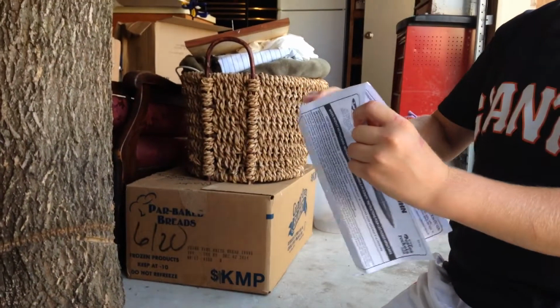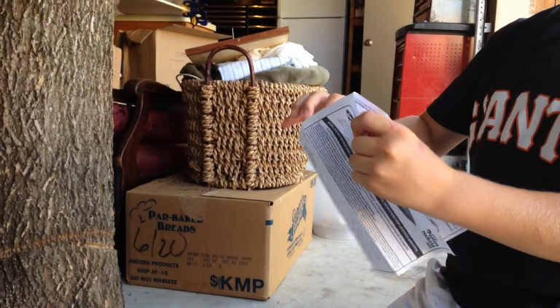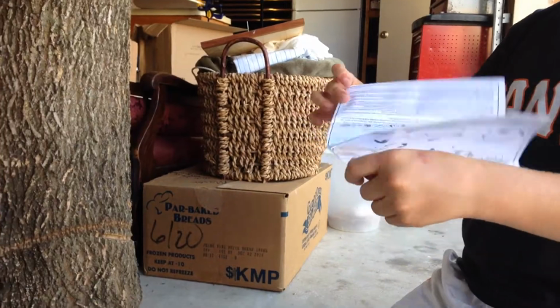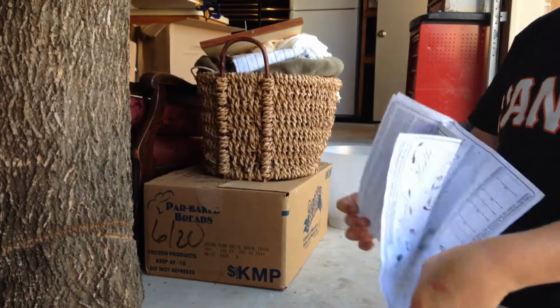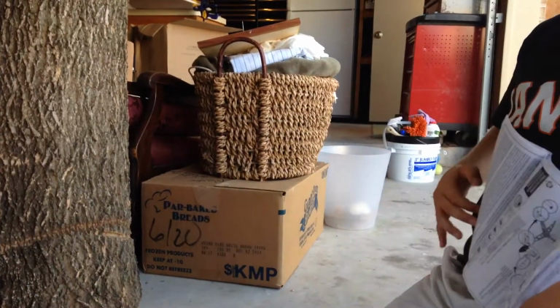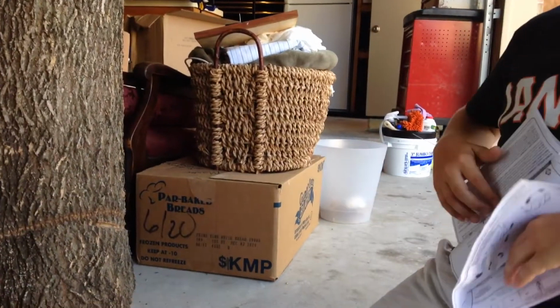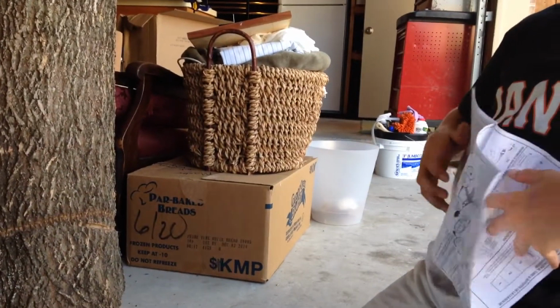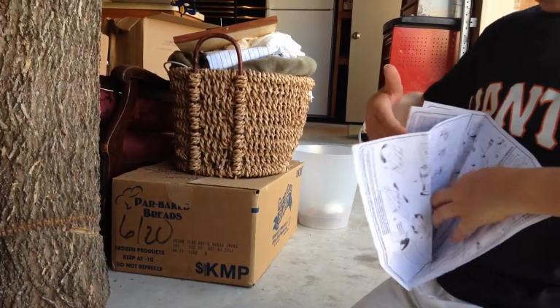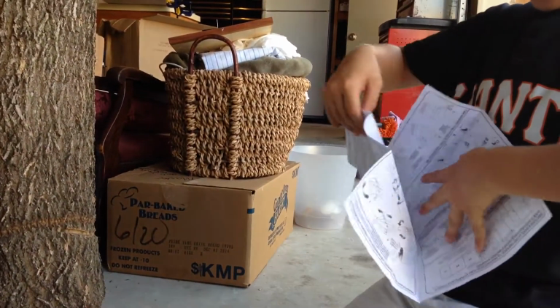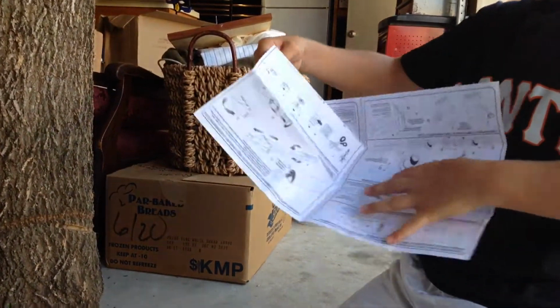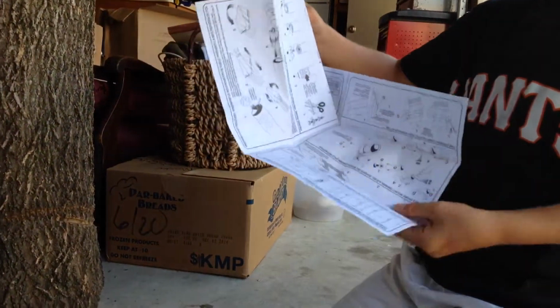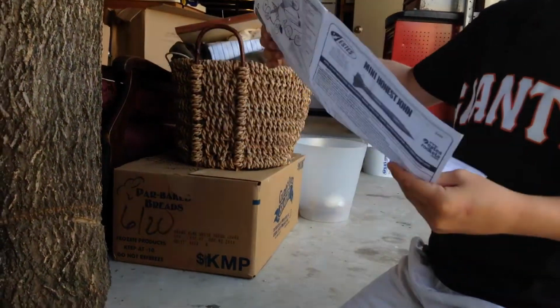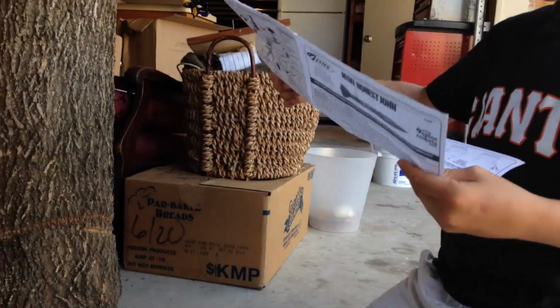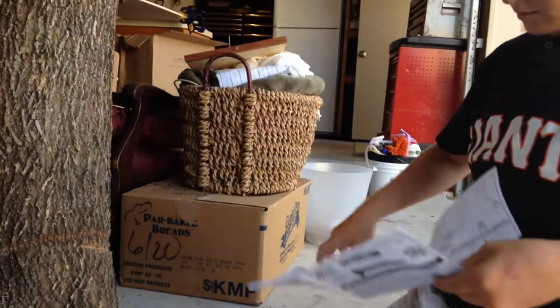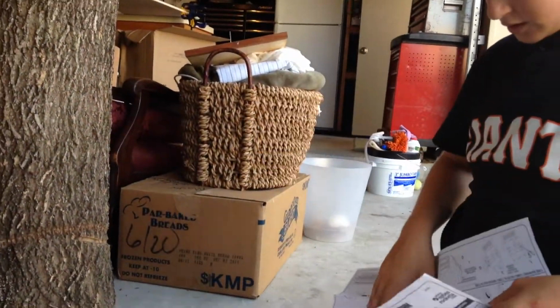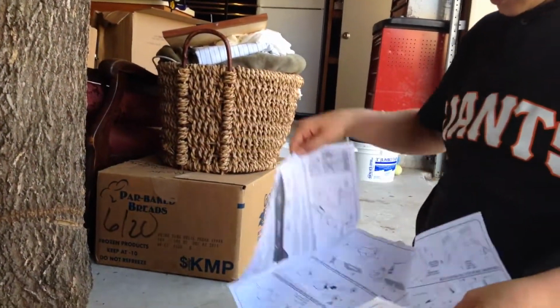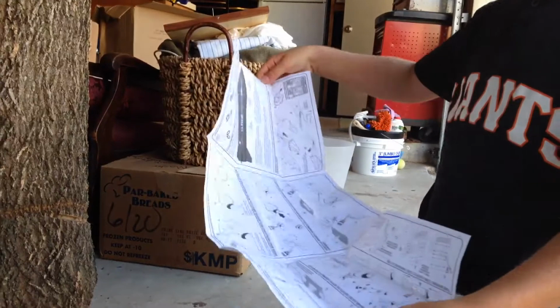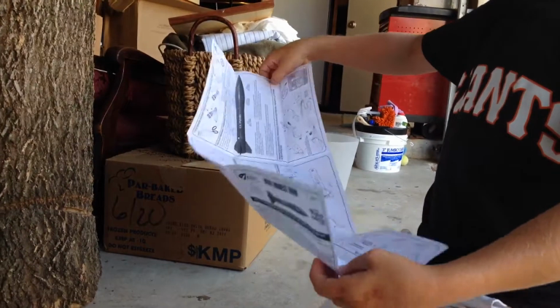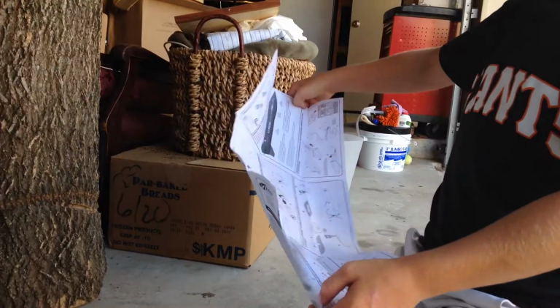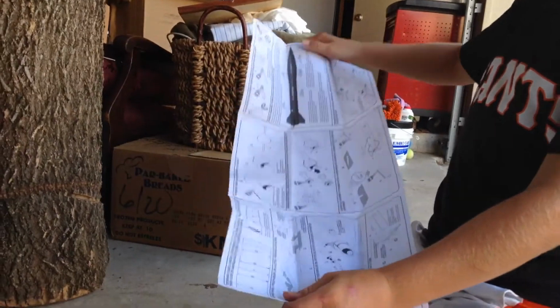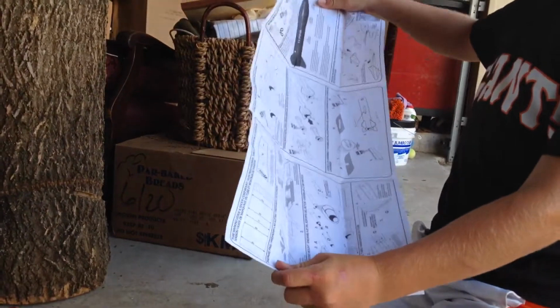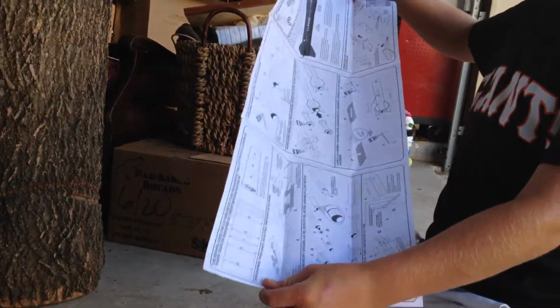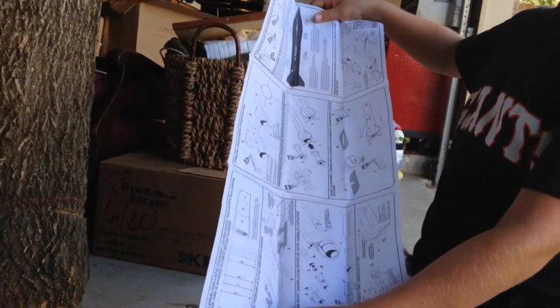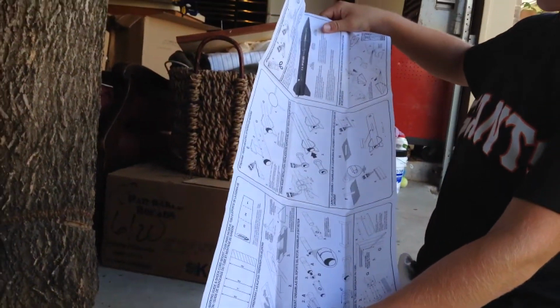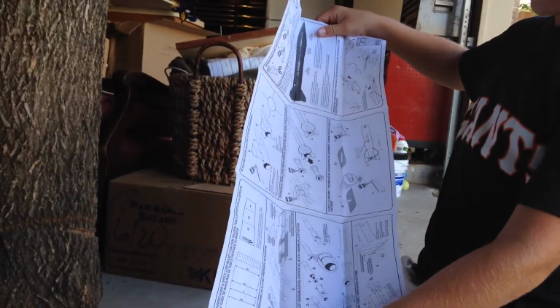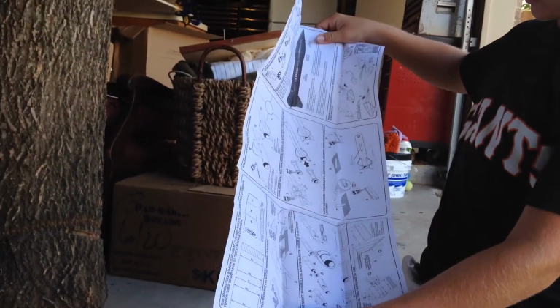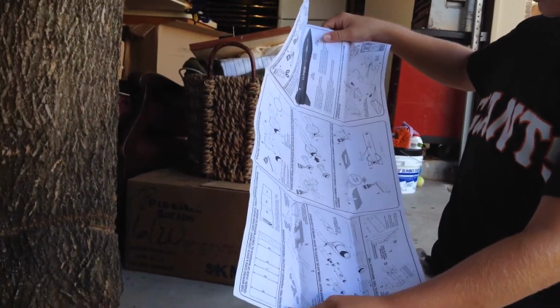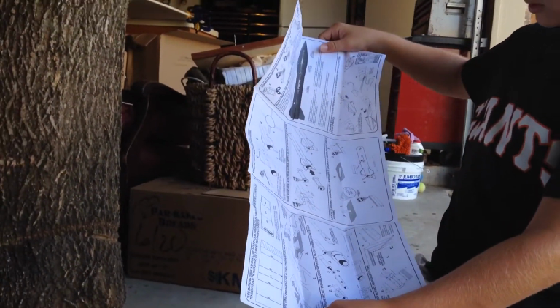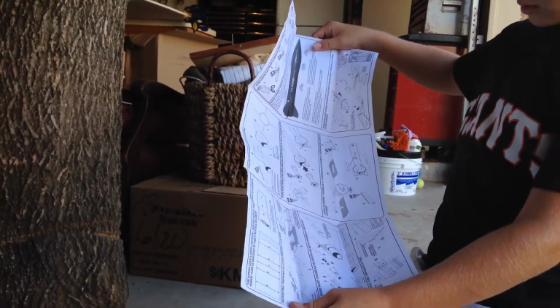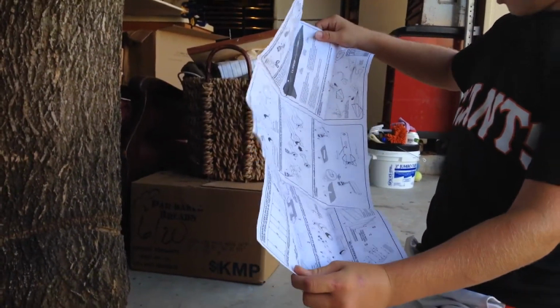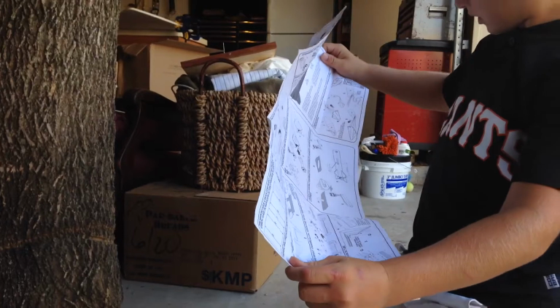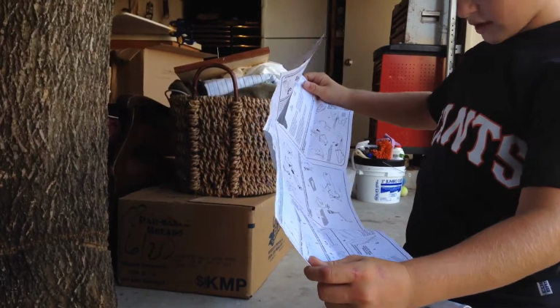This is a big instruction booklet. I have a Laser Lance rocket from Estes and it has the same size instructions. So we'll look at that later, but I'm going to find out what we need real quick.